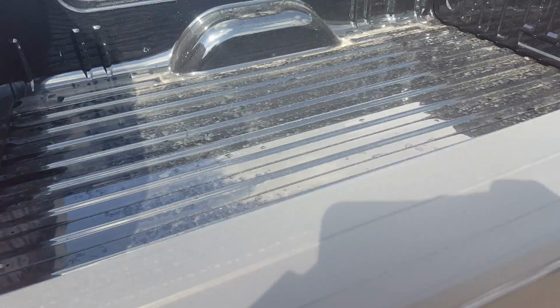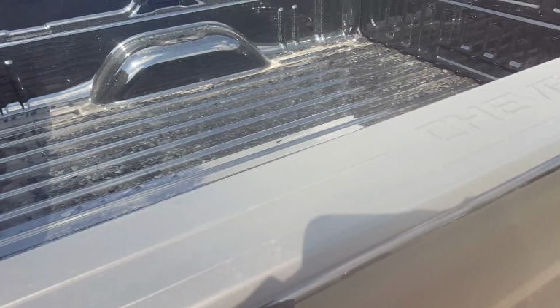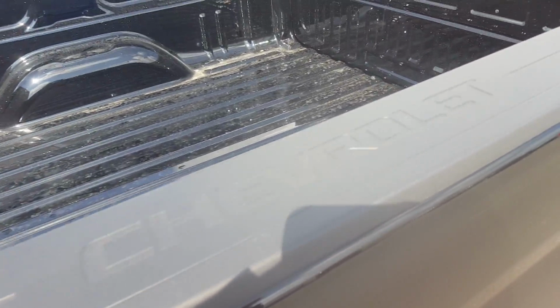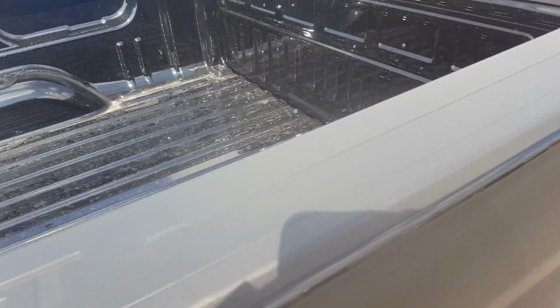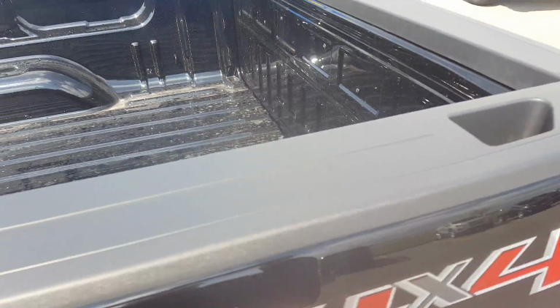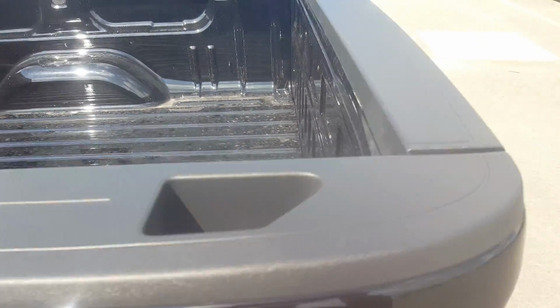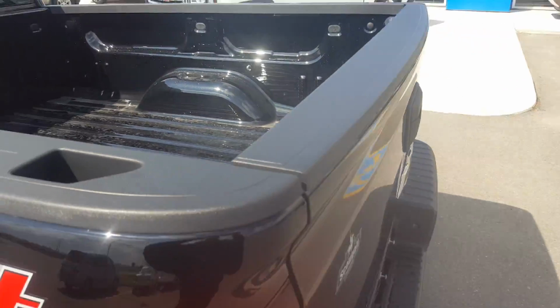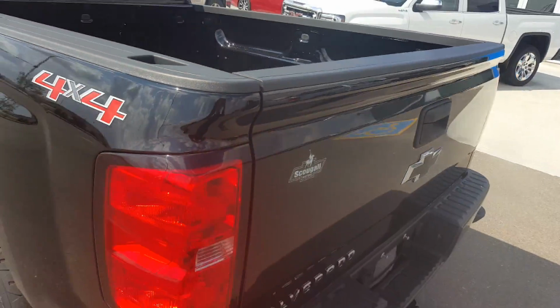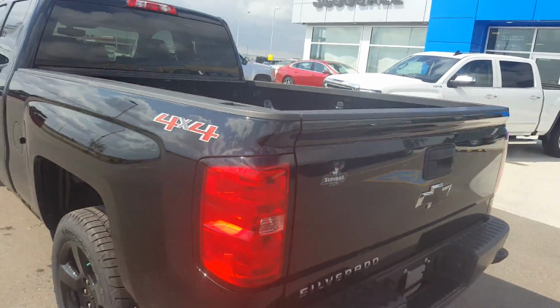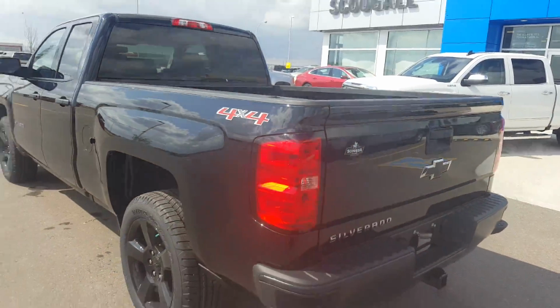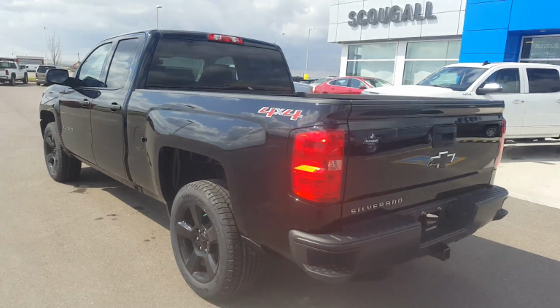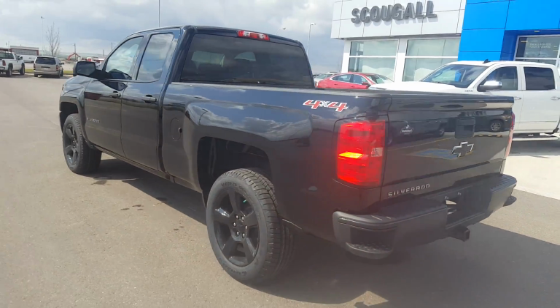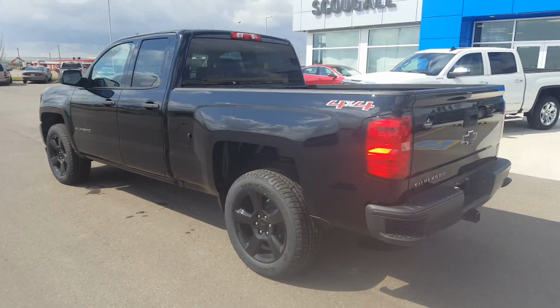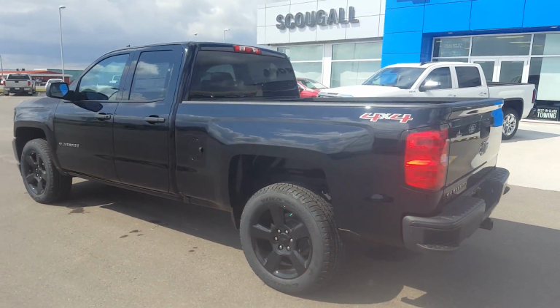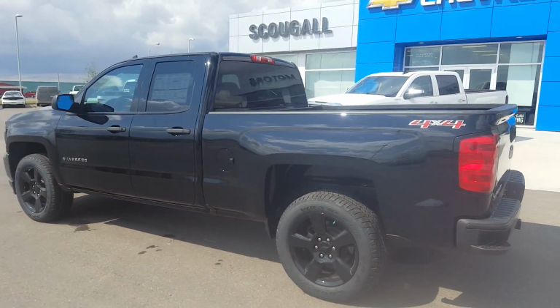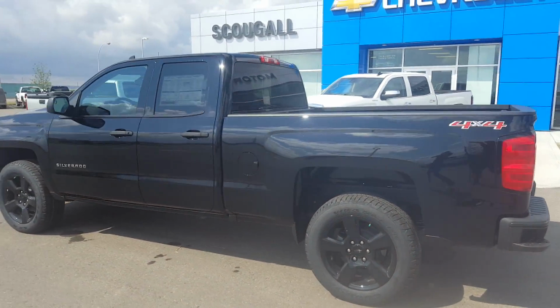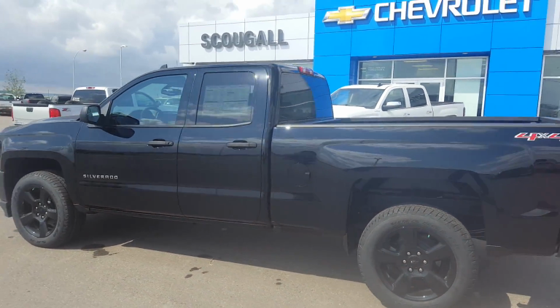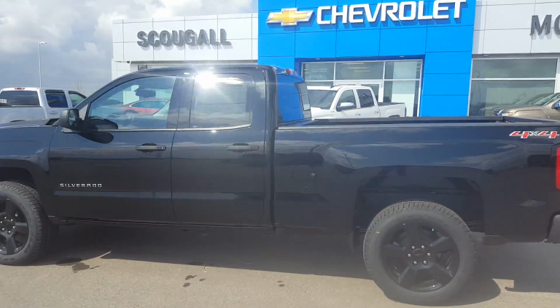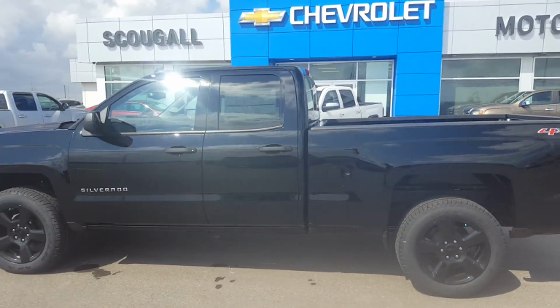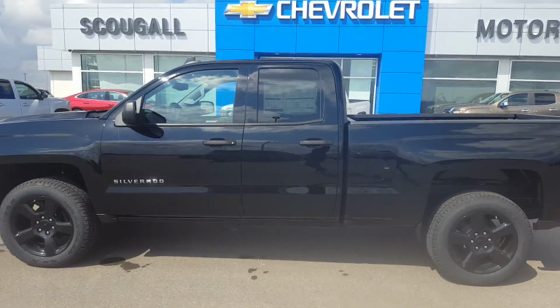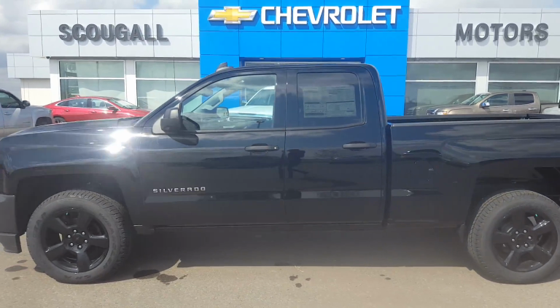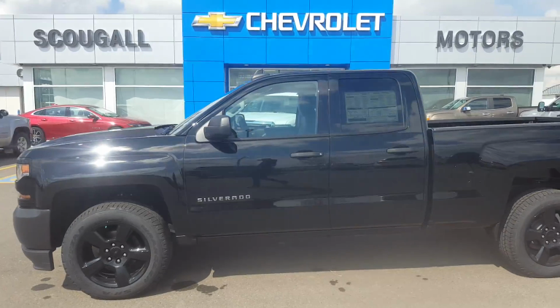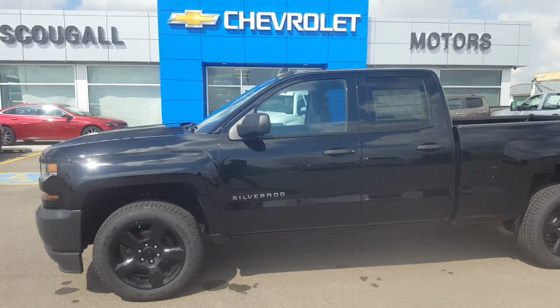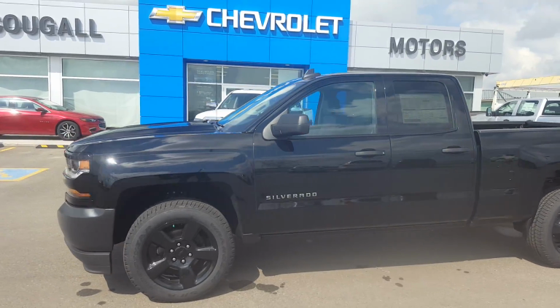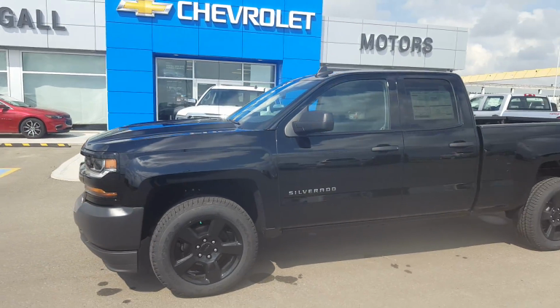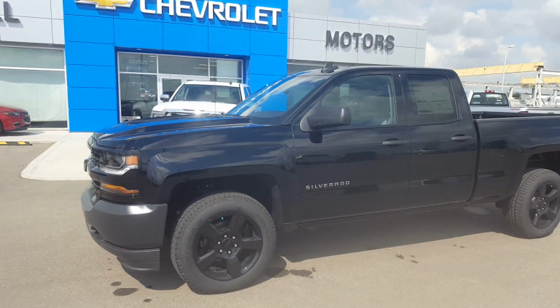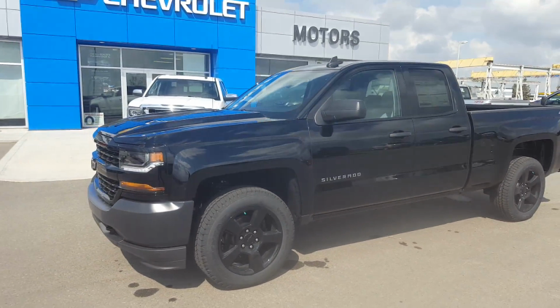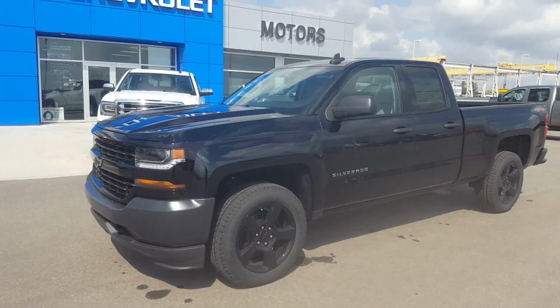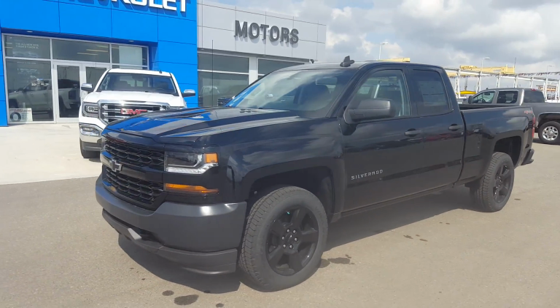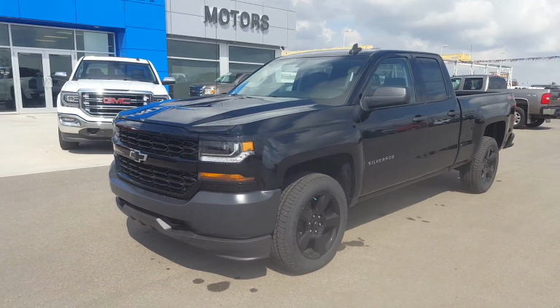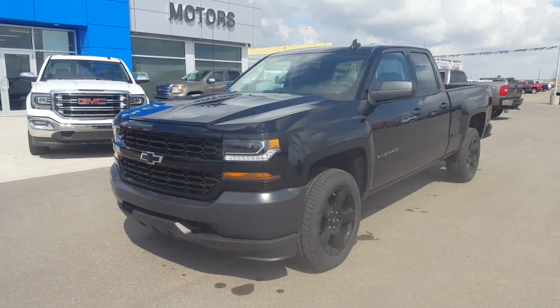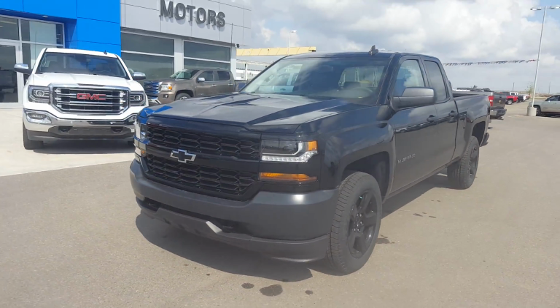Looking at the bed of the truck — it is a short bed truck. This new work truck is listed on our website for only $45,710. Give us a call today at 403-553-3311, or visit us on the web at scougallmotors.com.